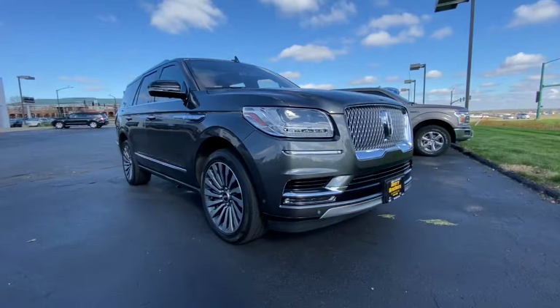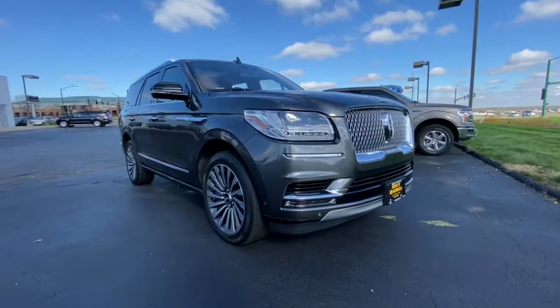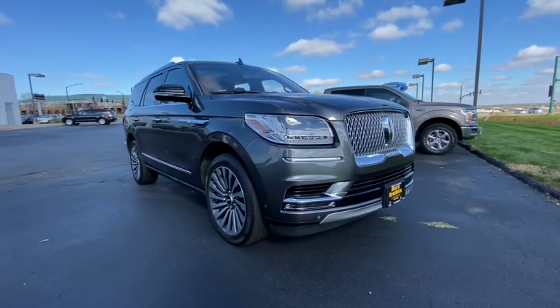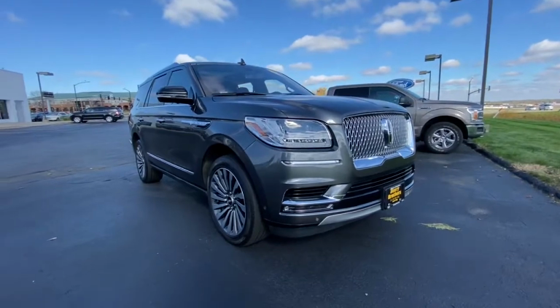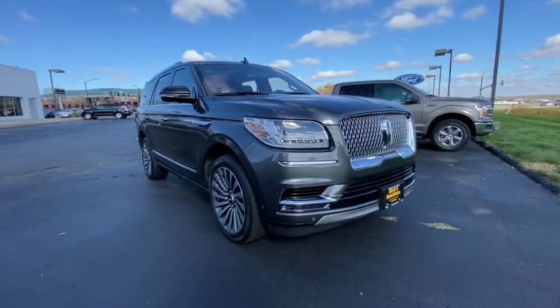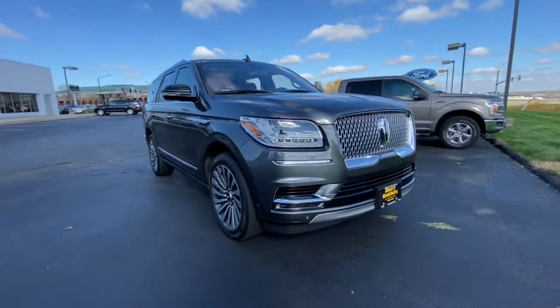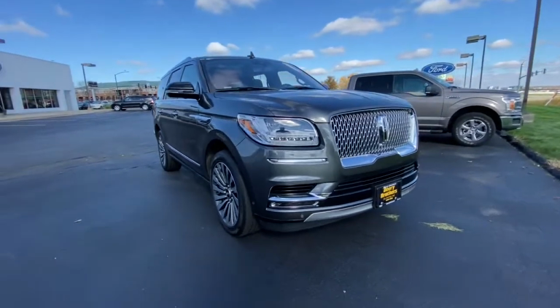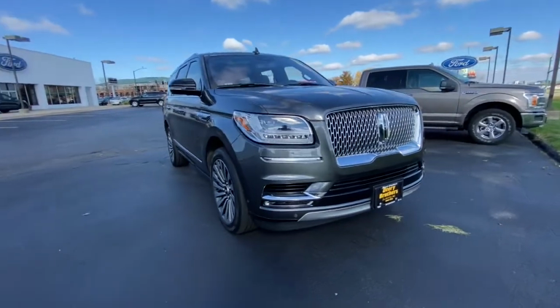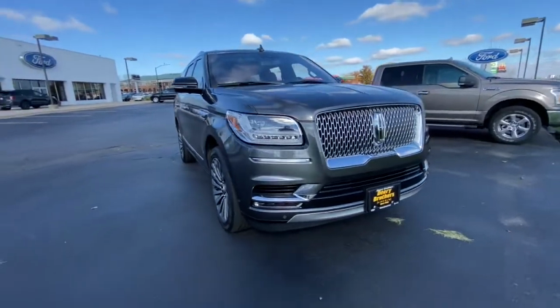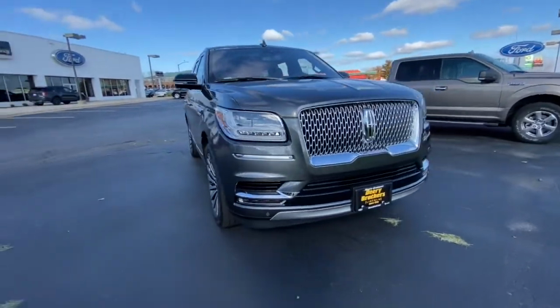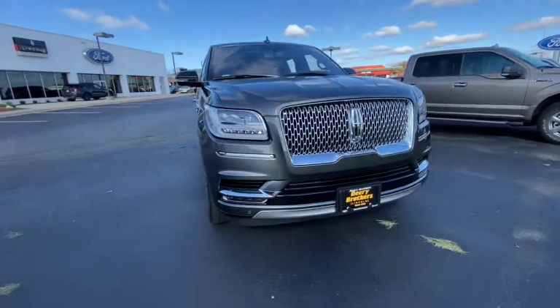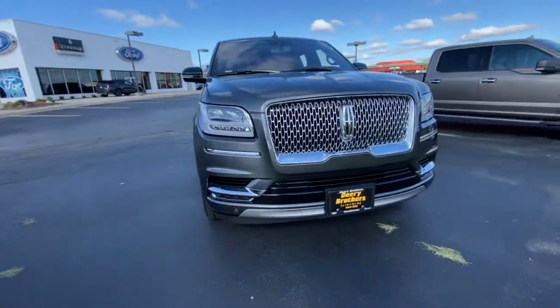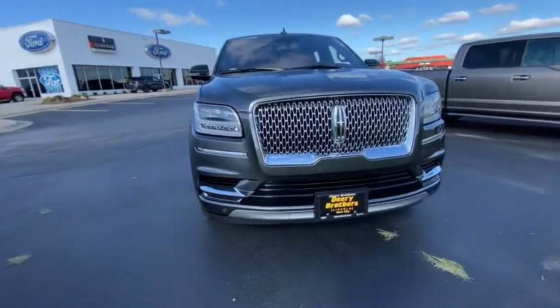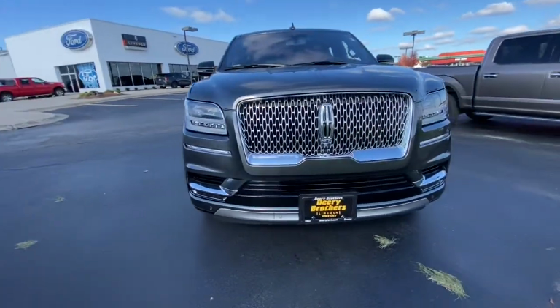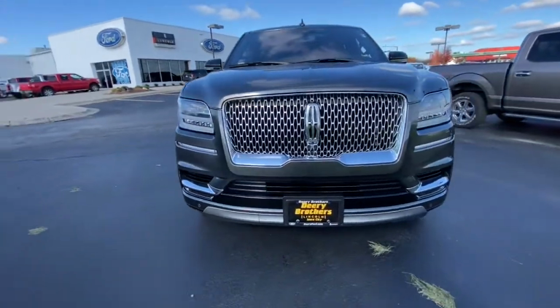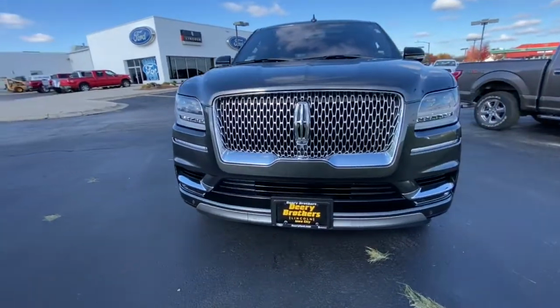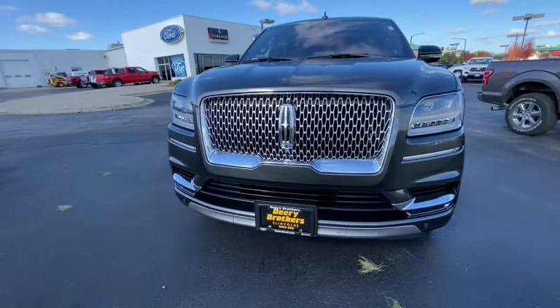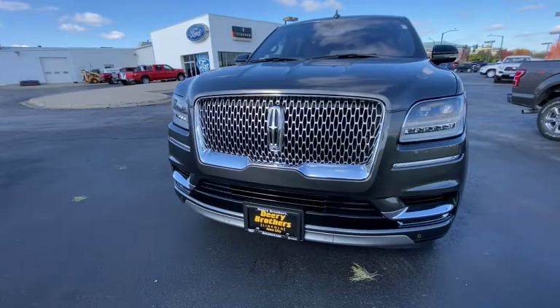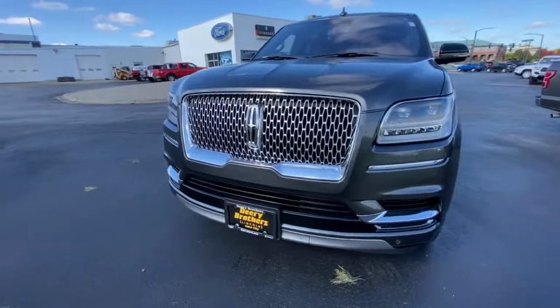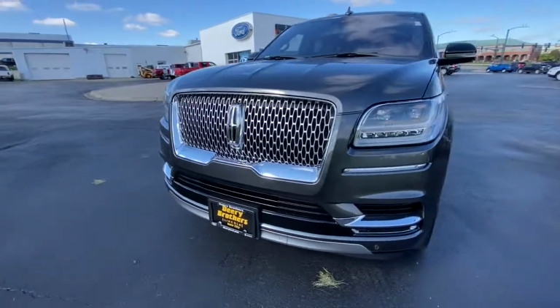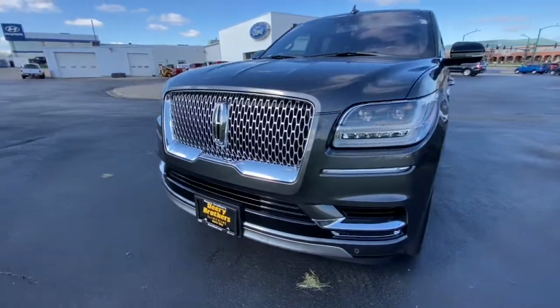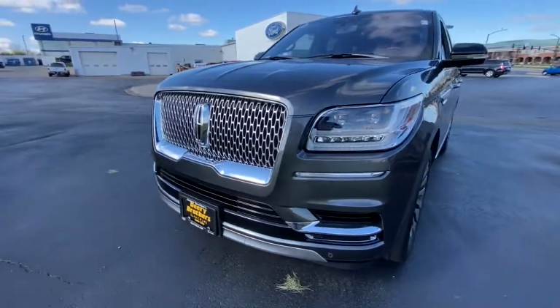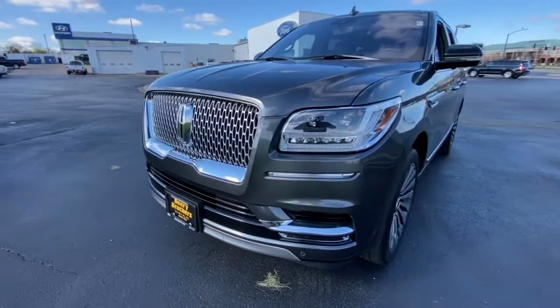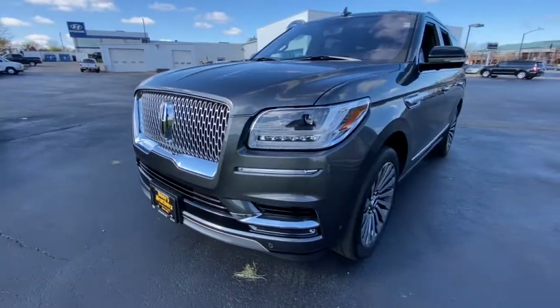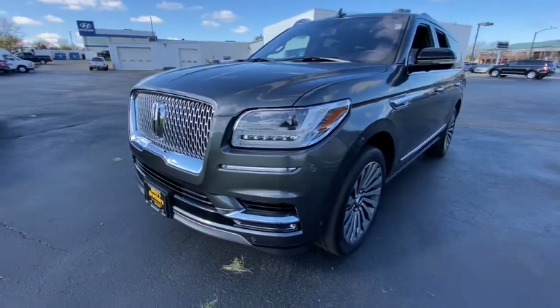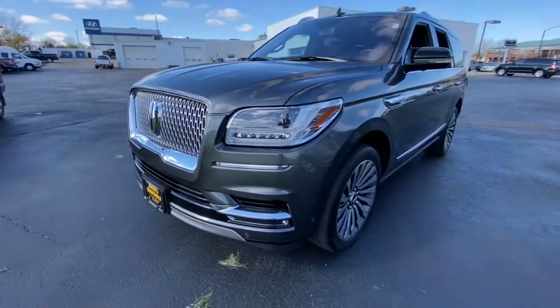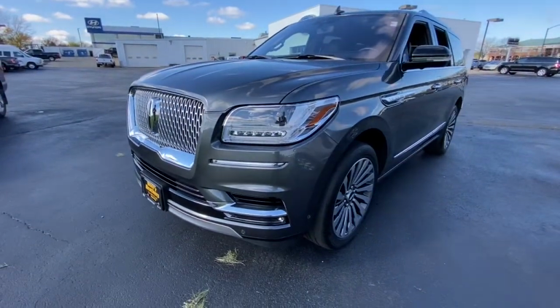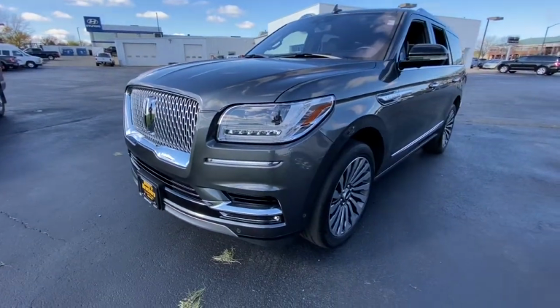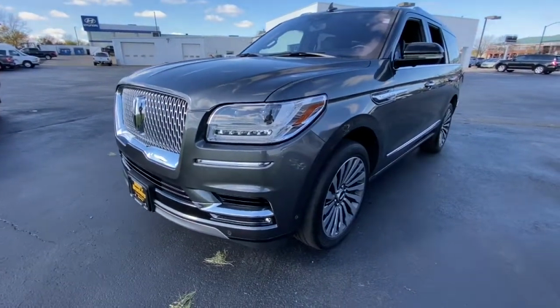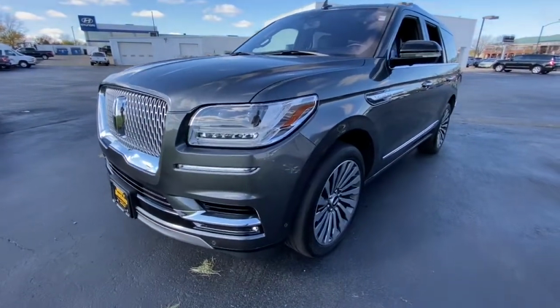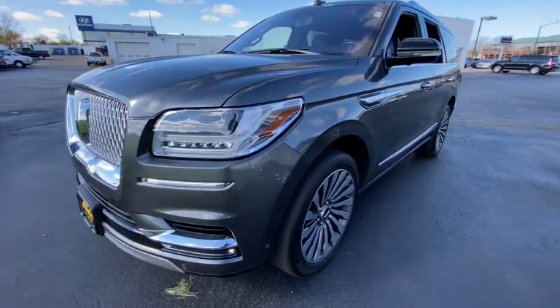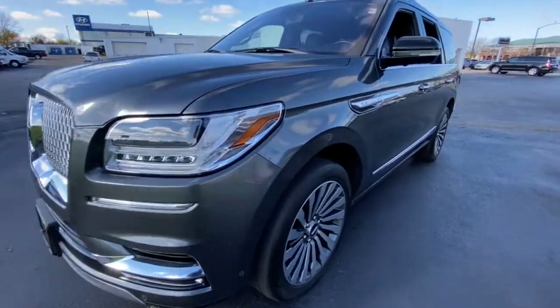Get into a car with value. 2018 Lincoln Navigator. This vehicle is an outstanding buy with fewer than 40,000 miles on the odometer.